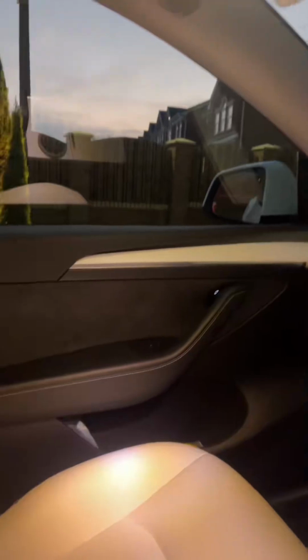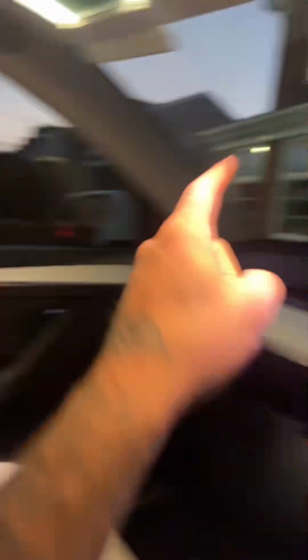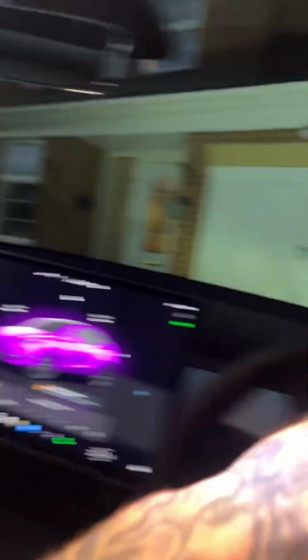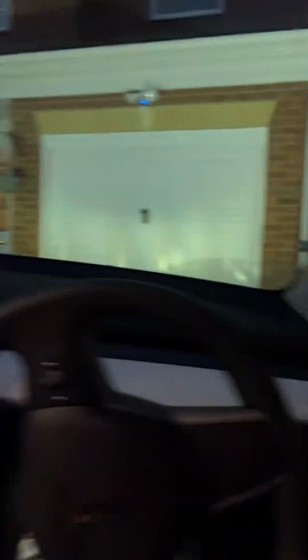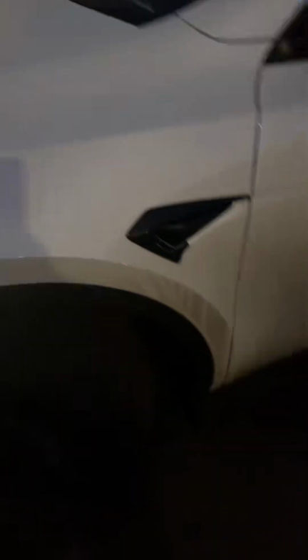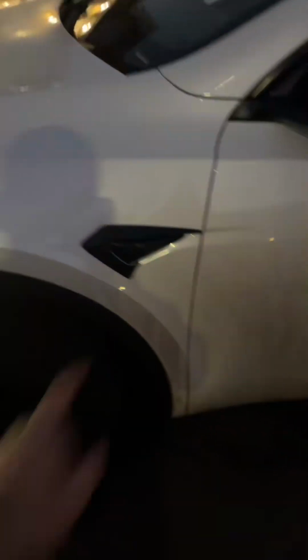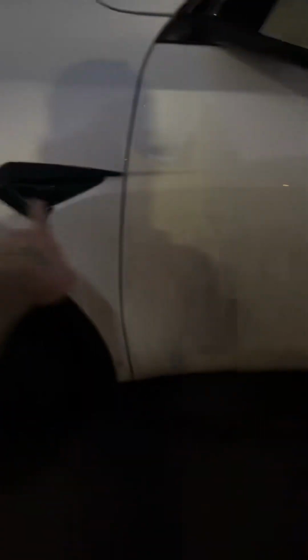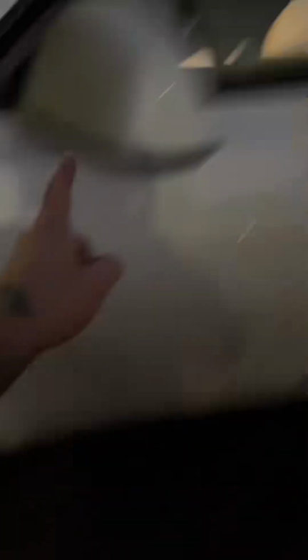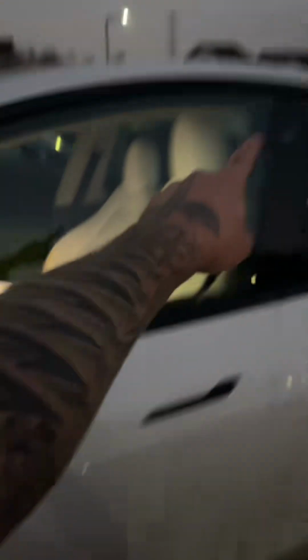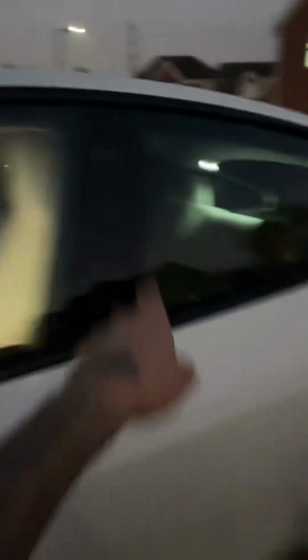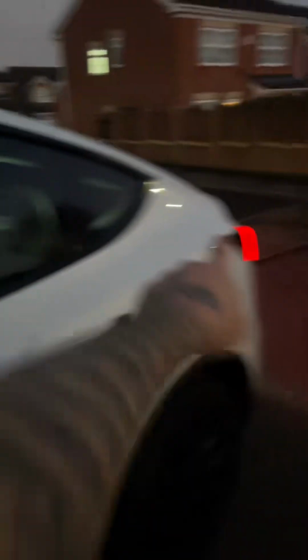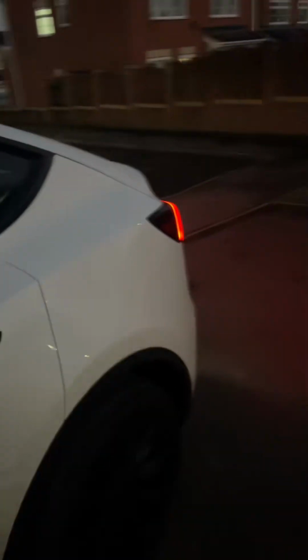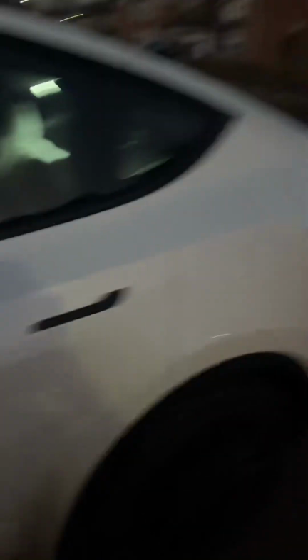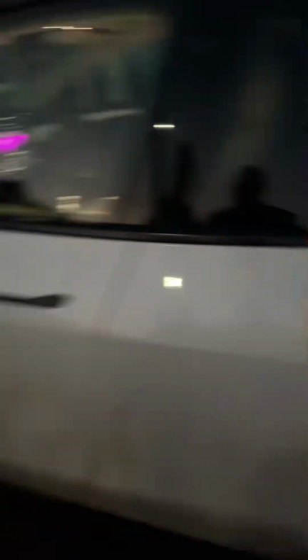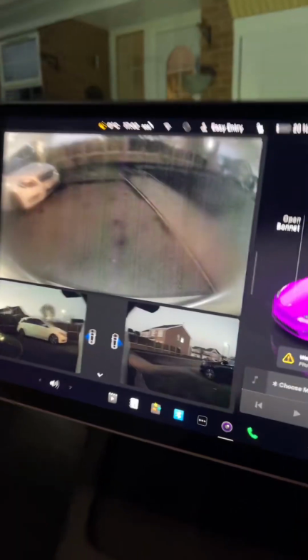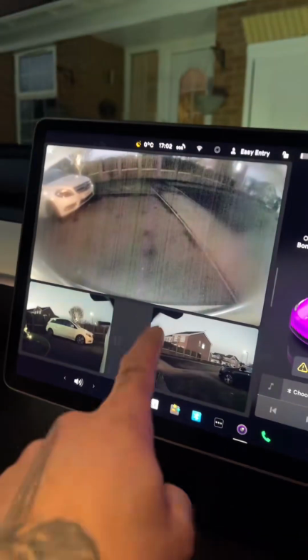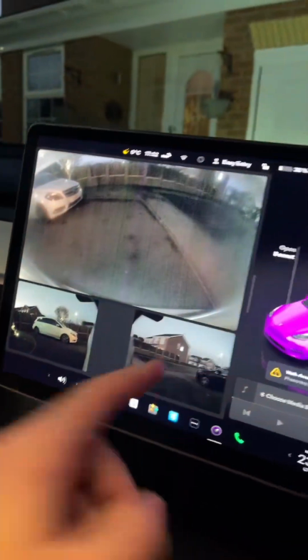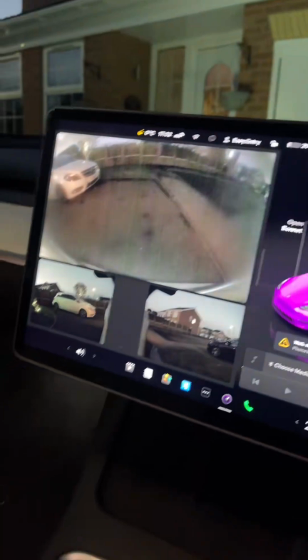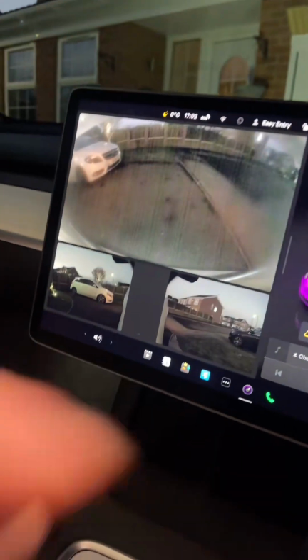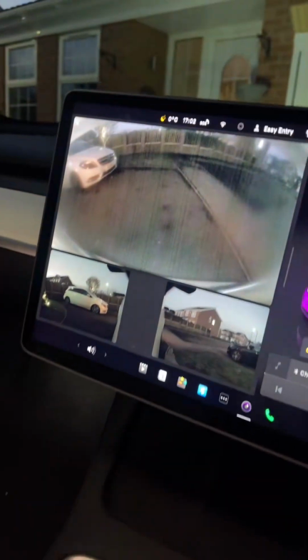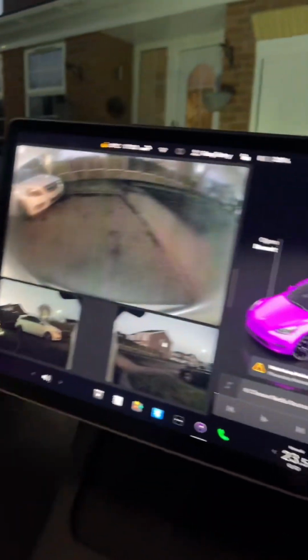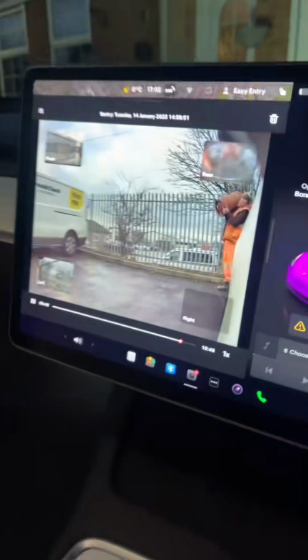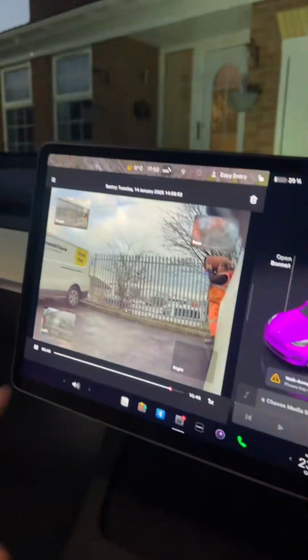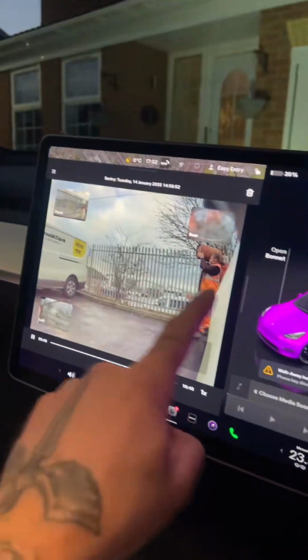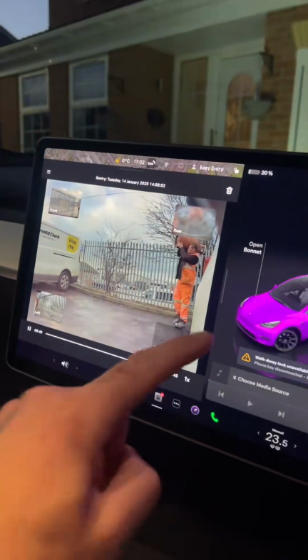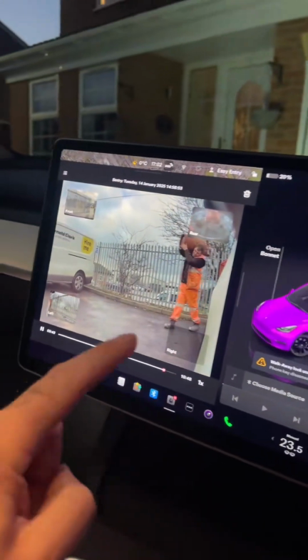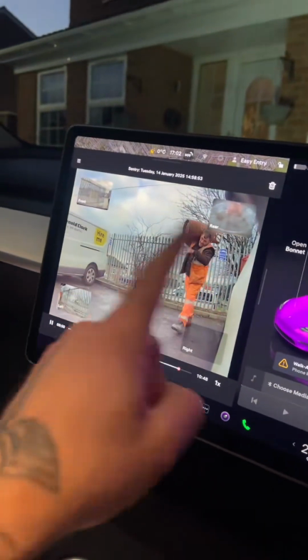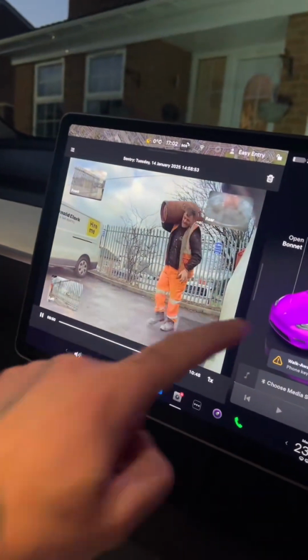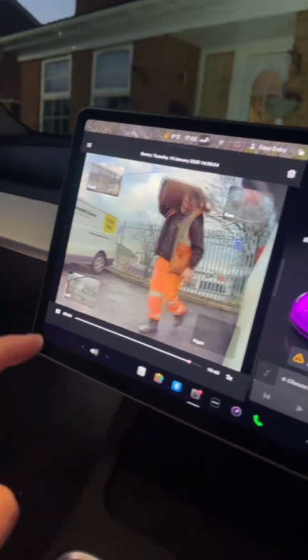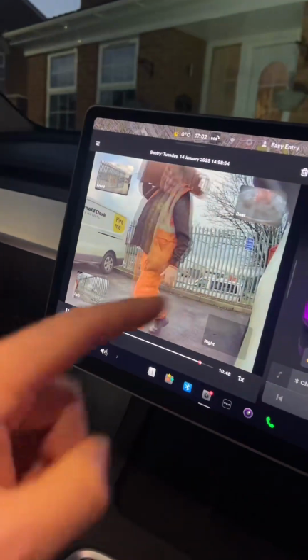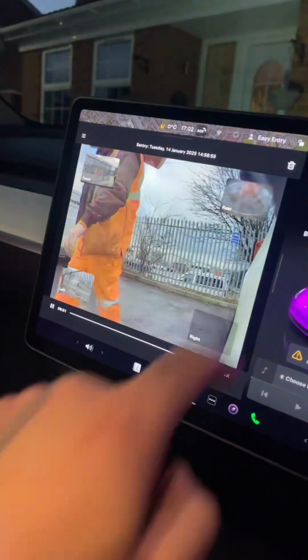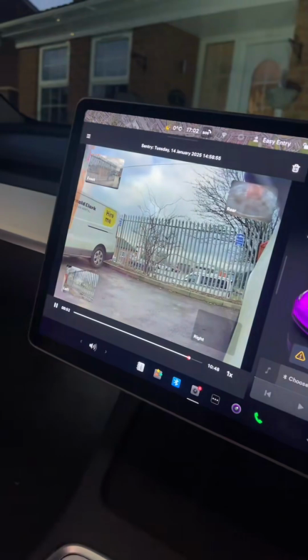All the windows are double glazed, and you've got six cameras all around the car. There are six cameras, and you can watch them on your phone. You get sentry mode with this, so if anybody comes around your car, it starts recording.